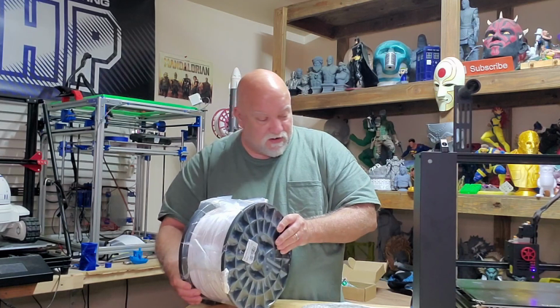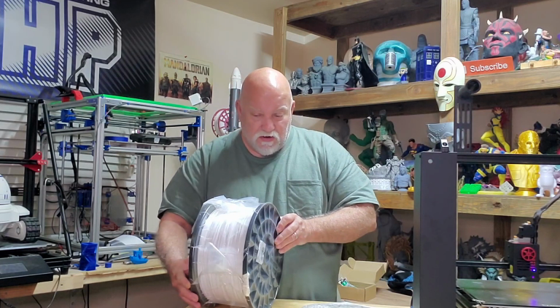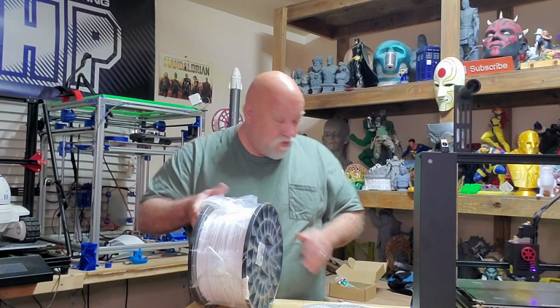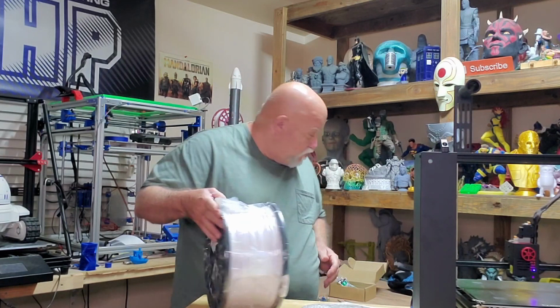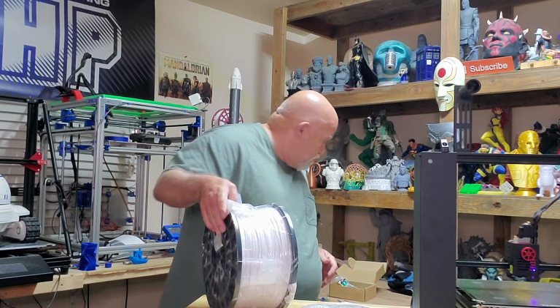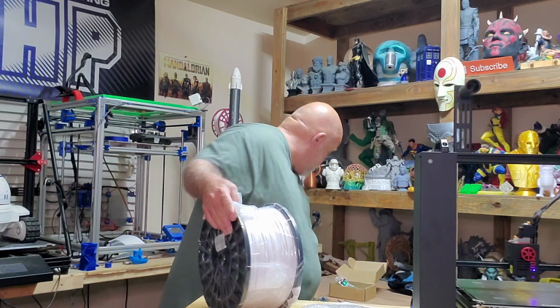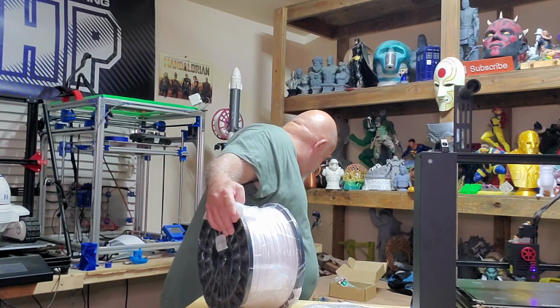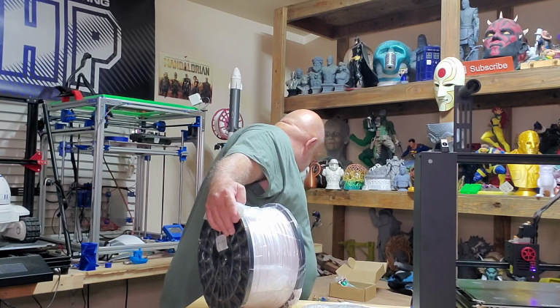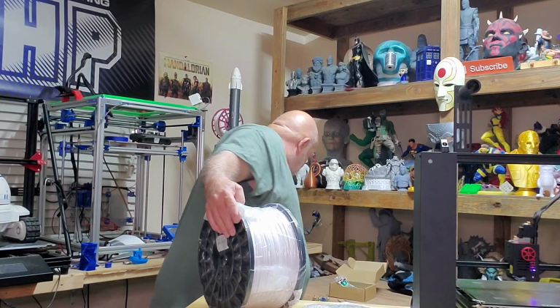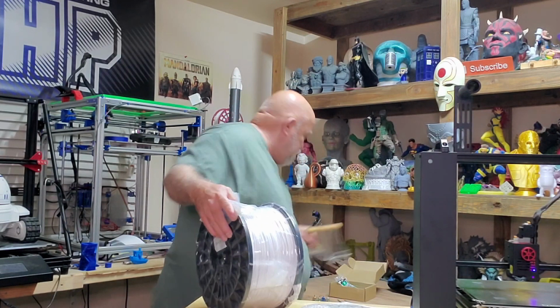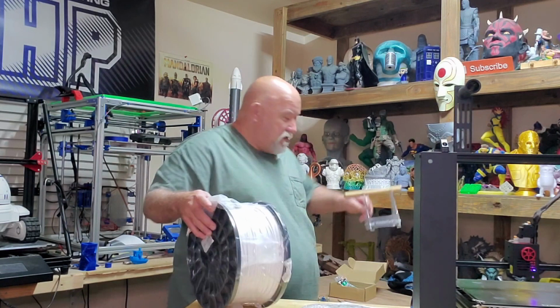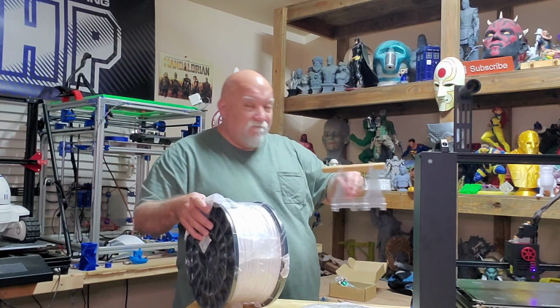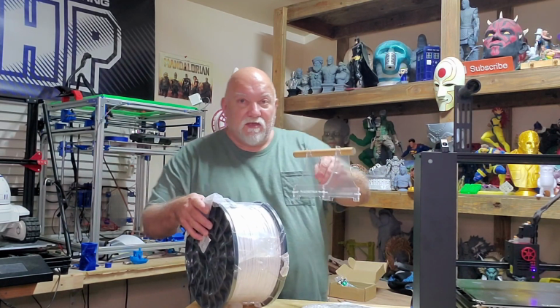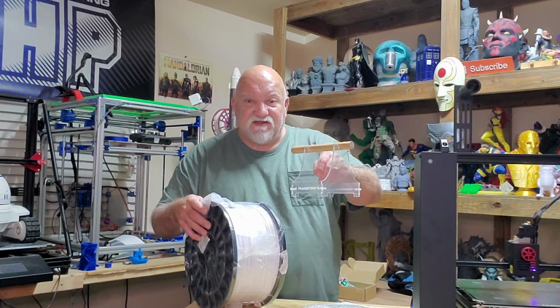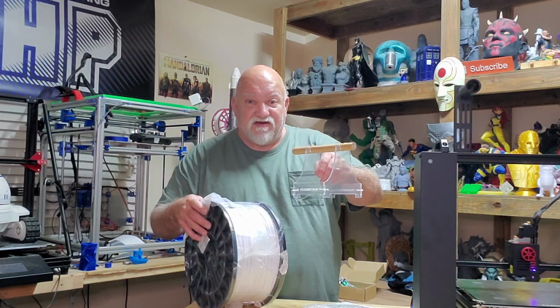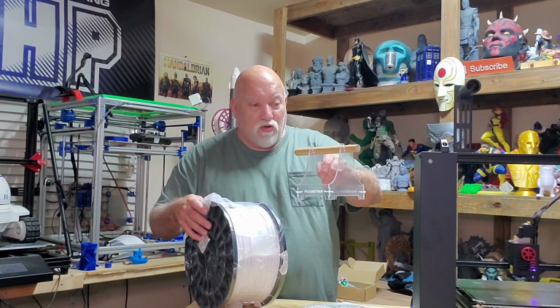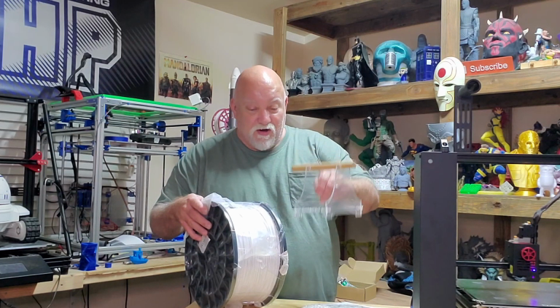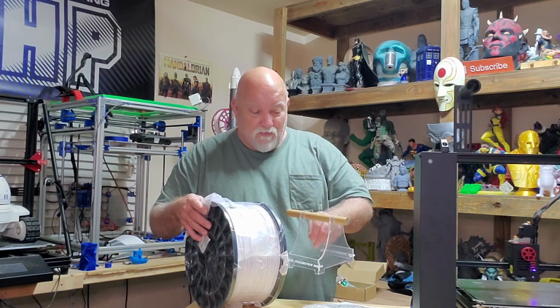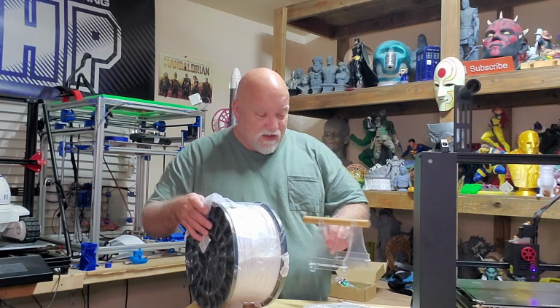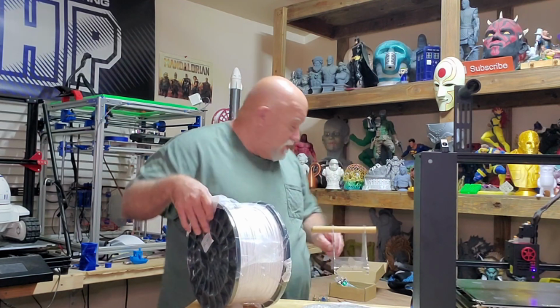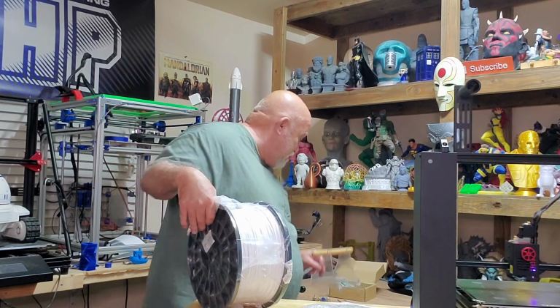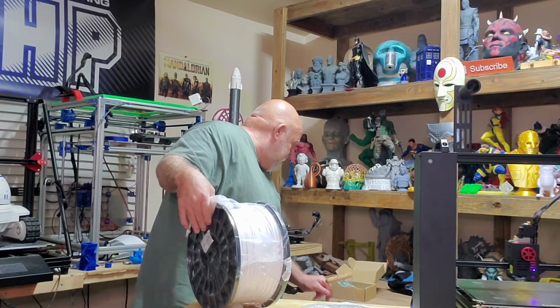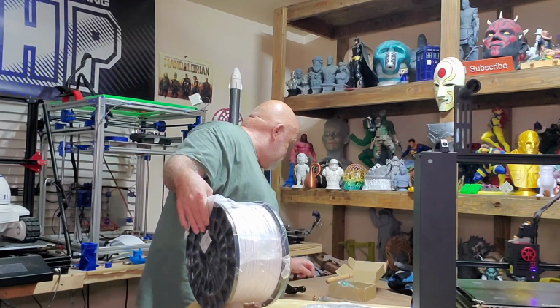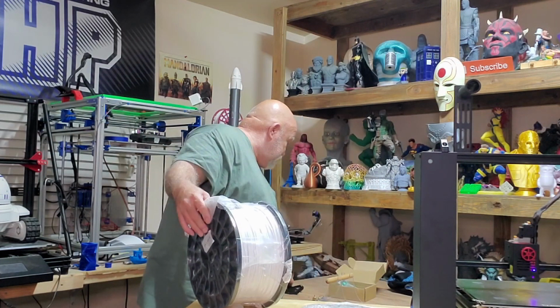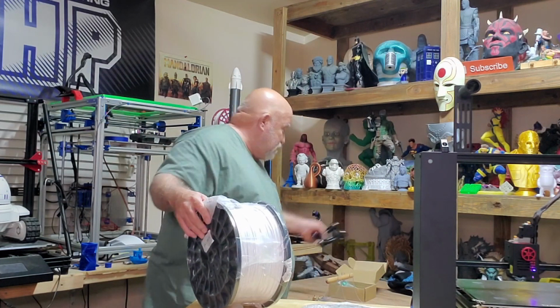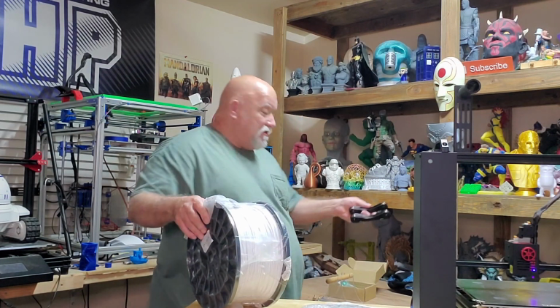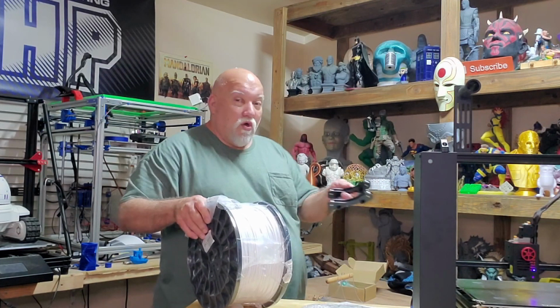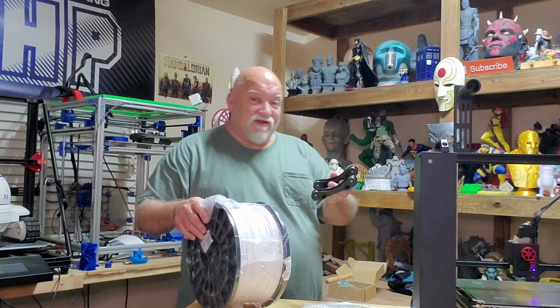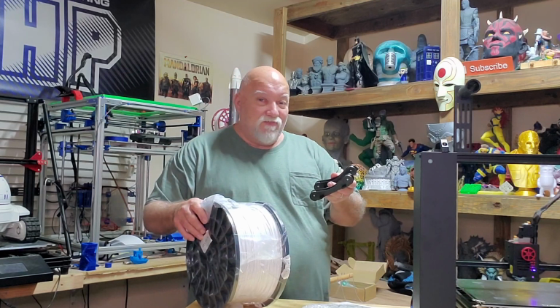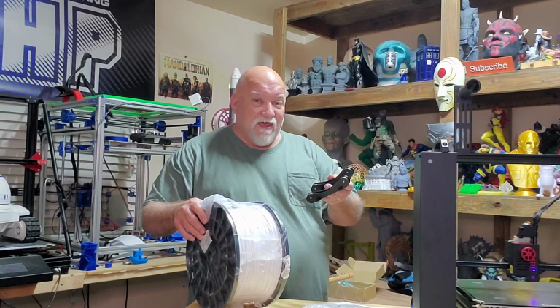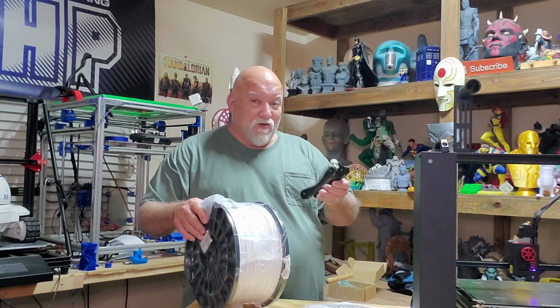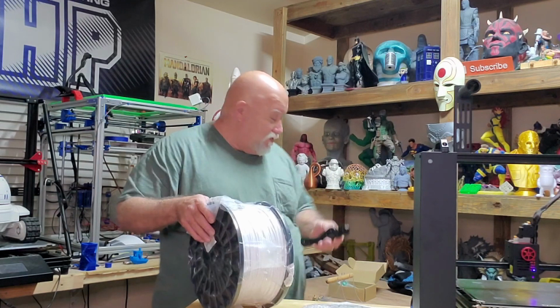But one problem — I've got a standard spool holder here. Nope, that ain't going to fit on there. Got my little roller set up. Nope, that ain't going to work either.